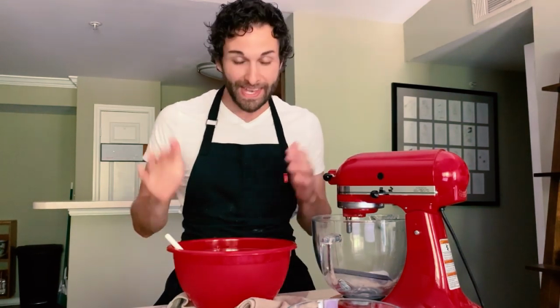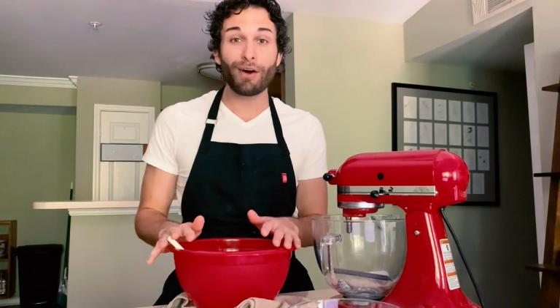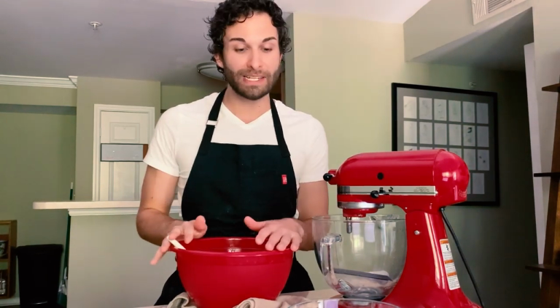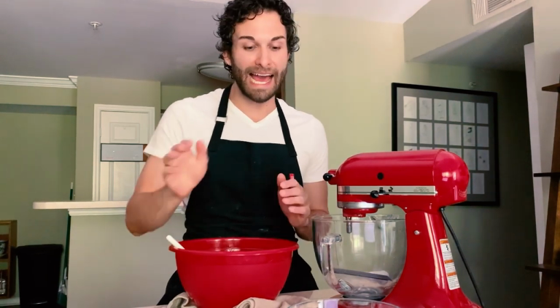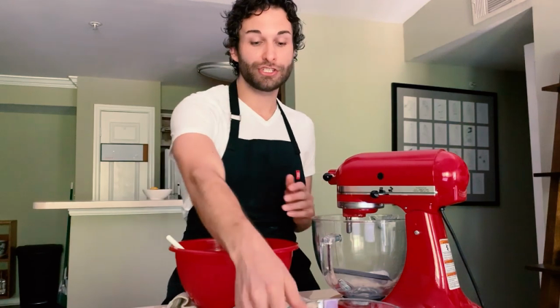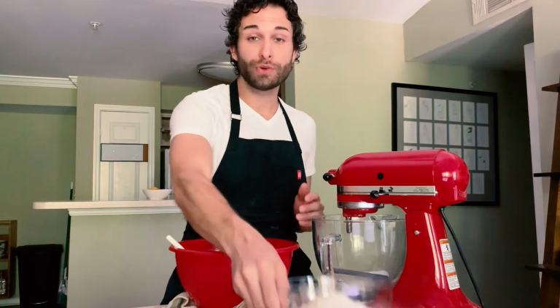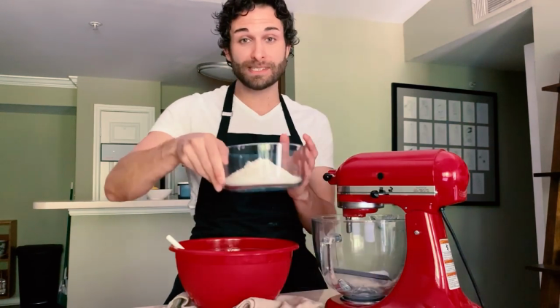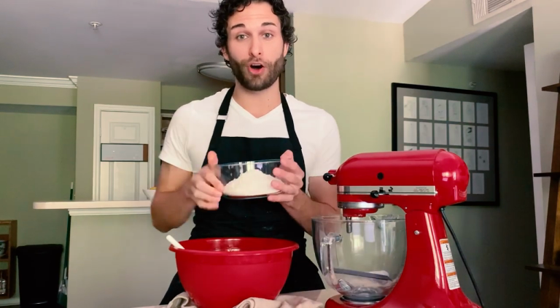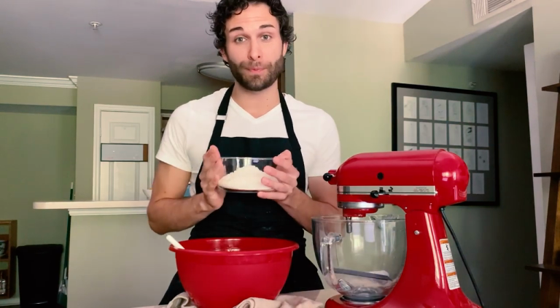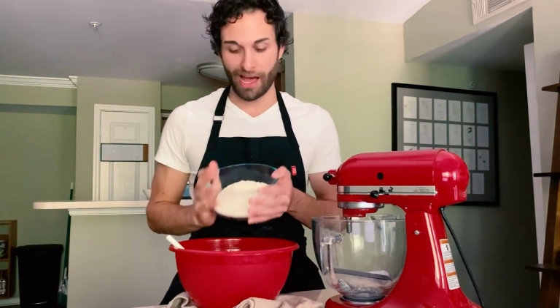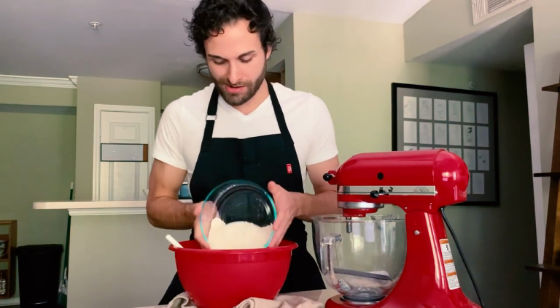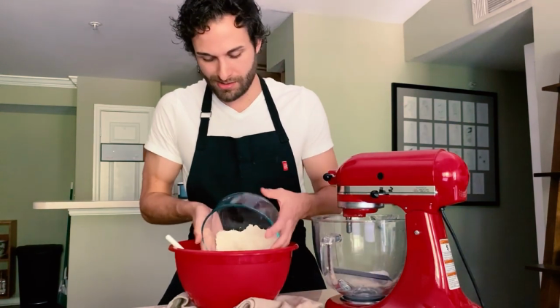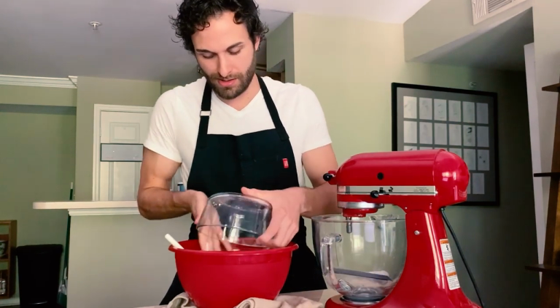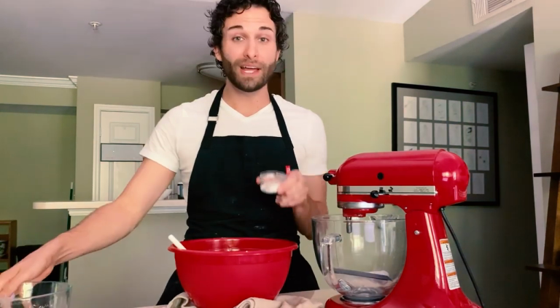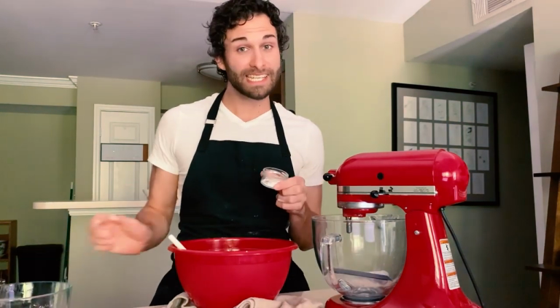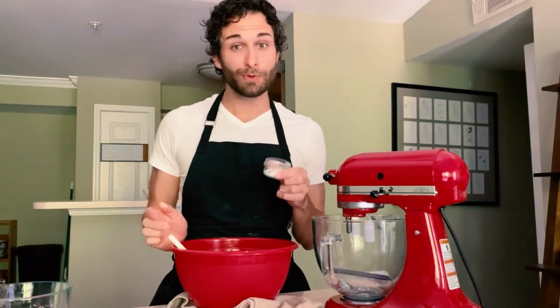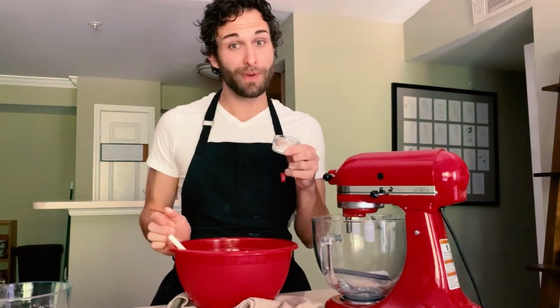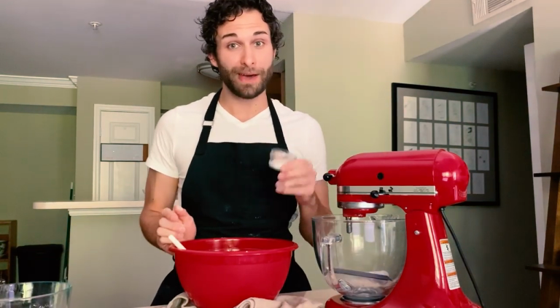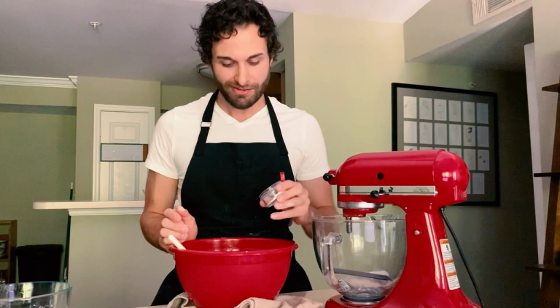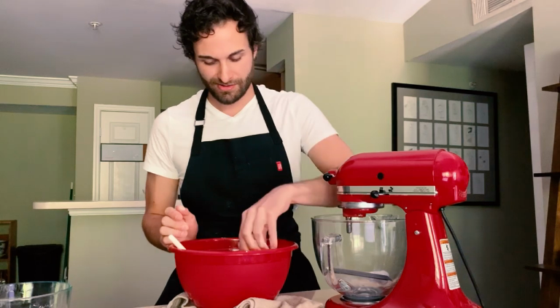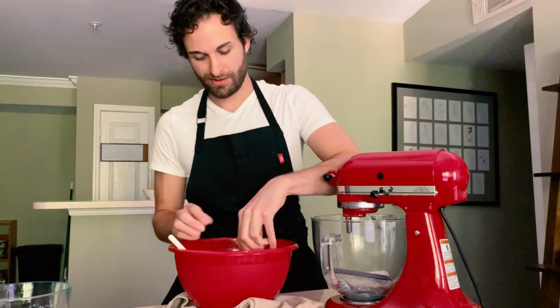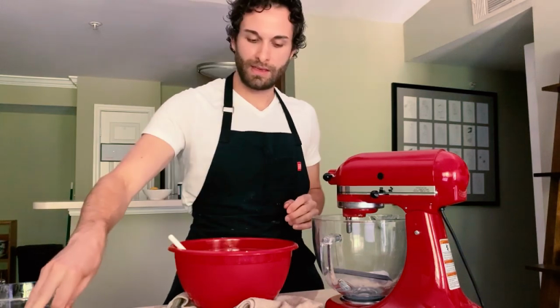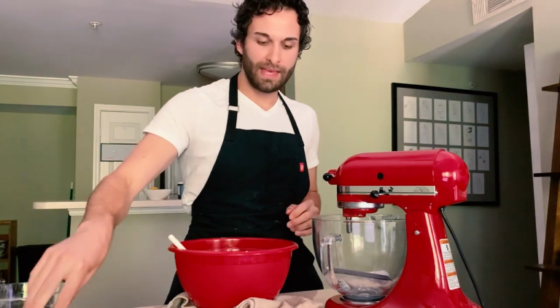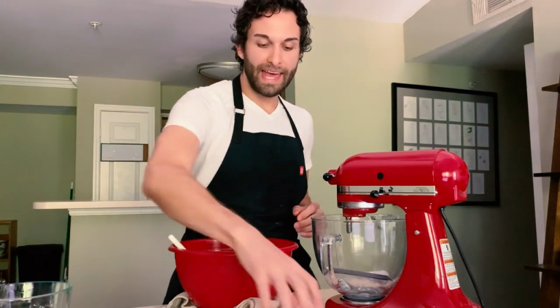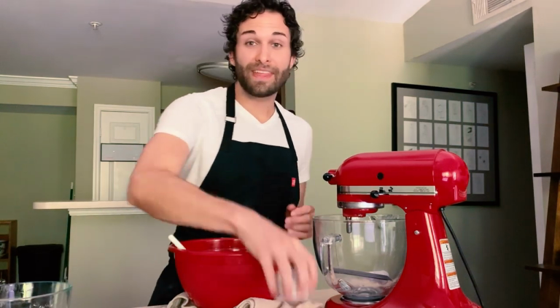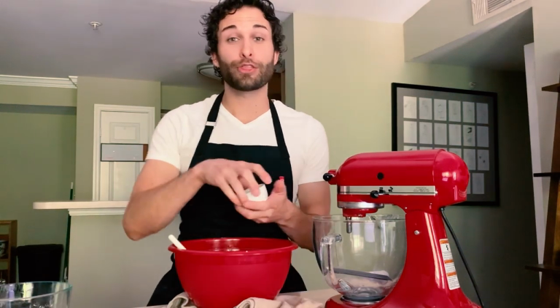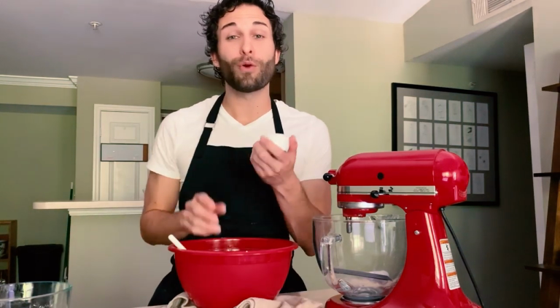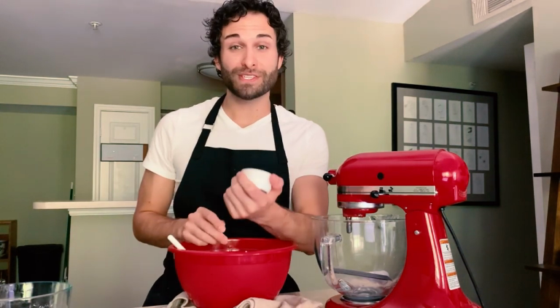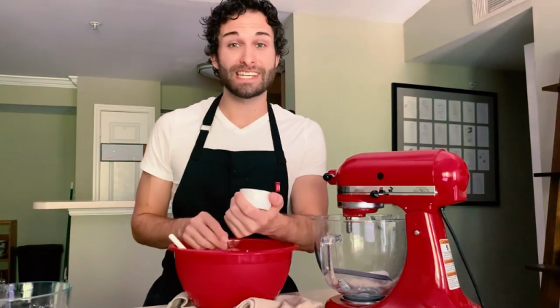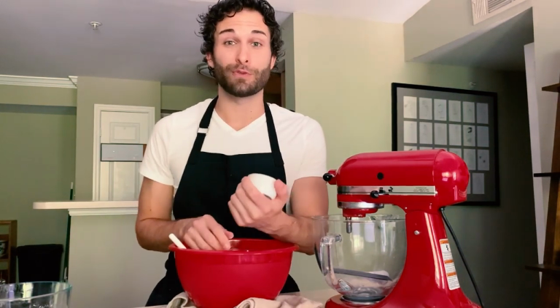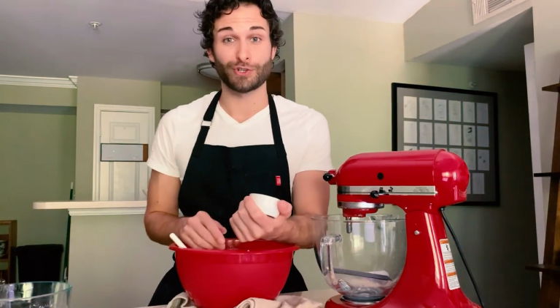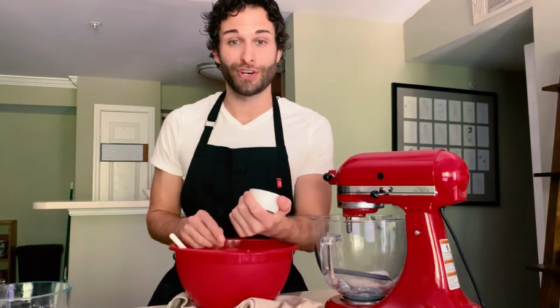Now I'm going to add two cups of all-purpose flour, one teaspoon of baking powder, and then three quarters of a teaspoon of kosher salt.